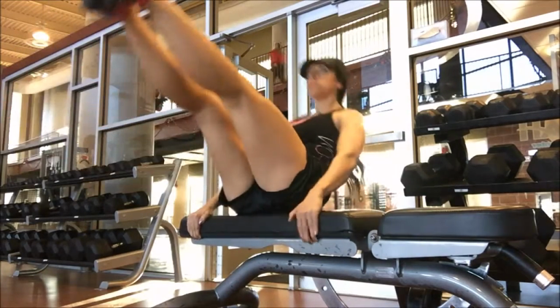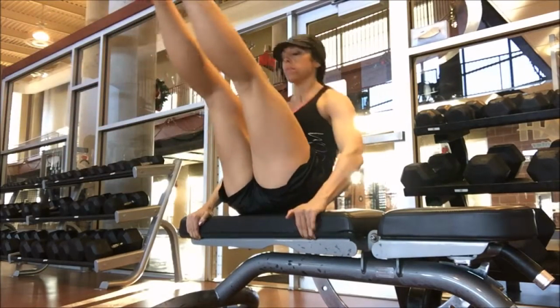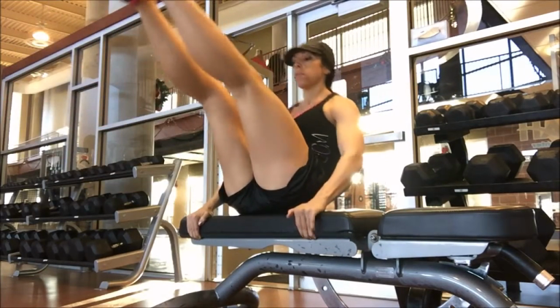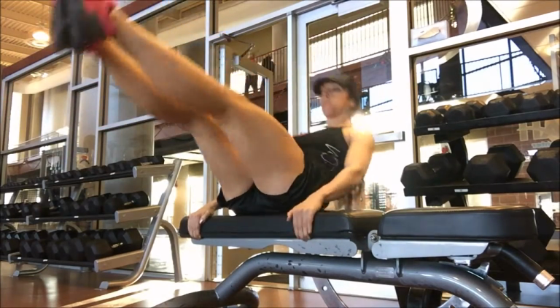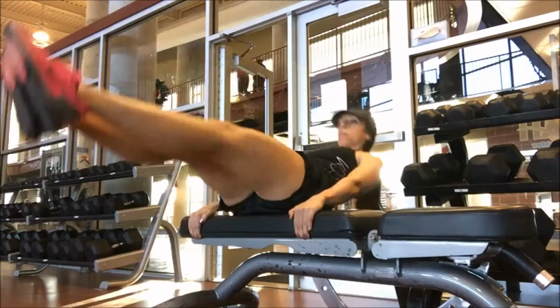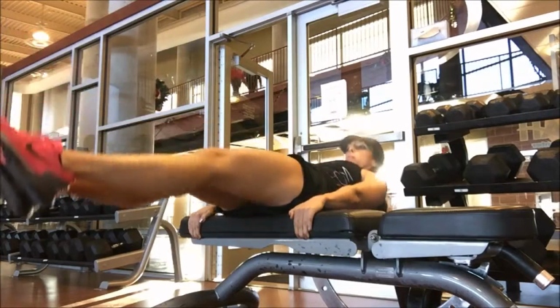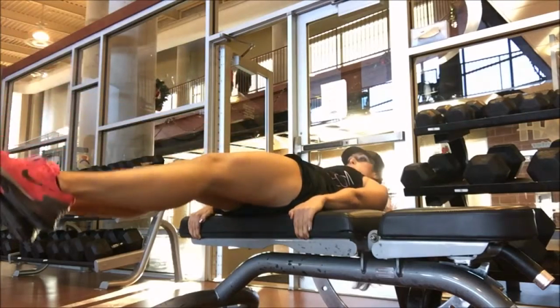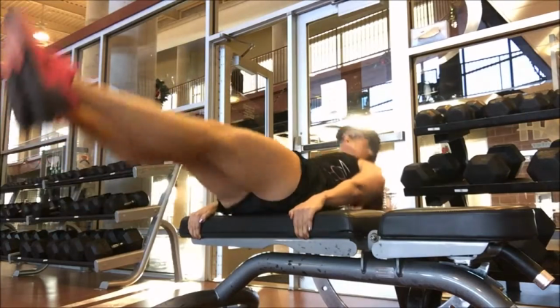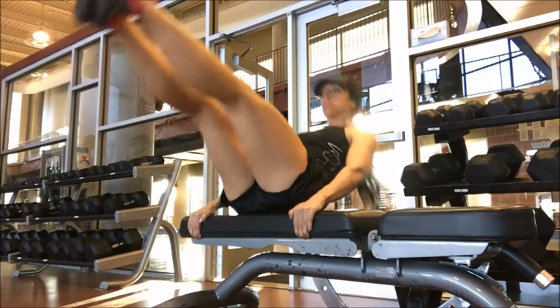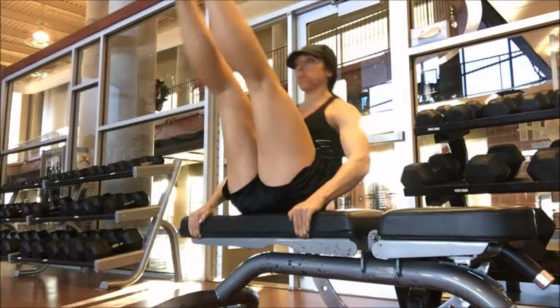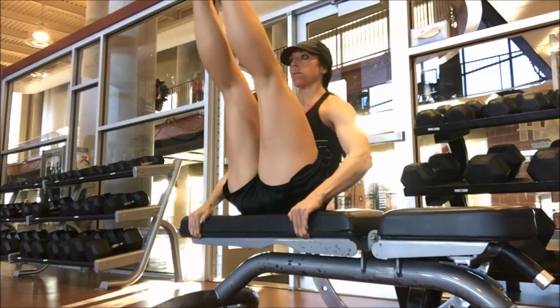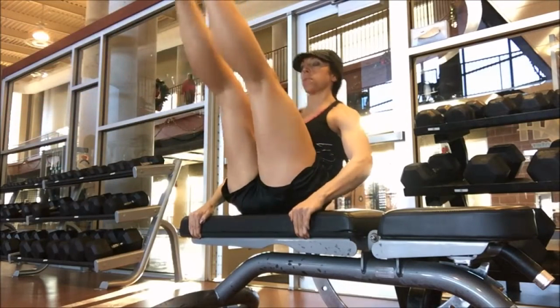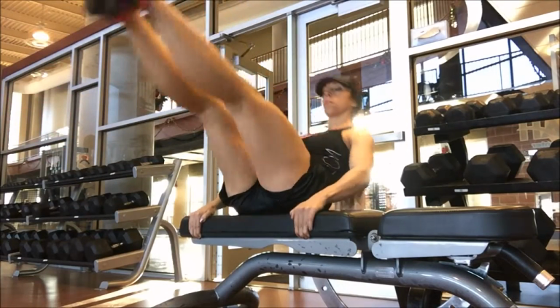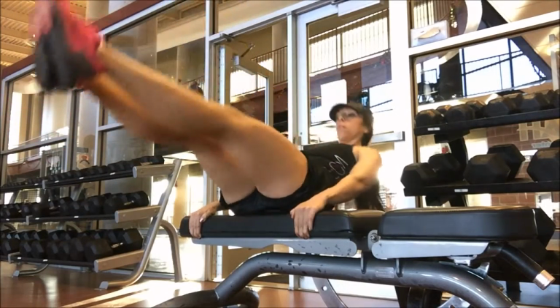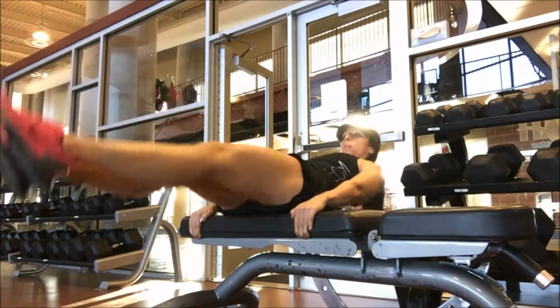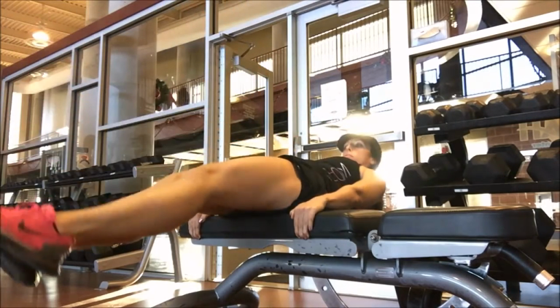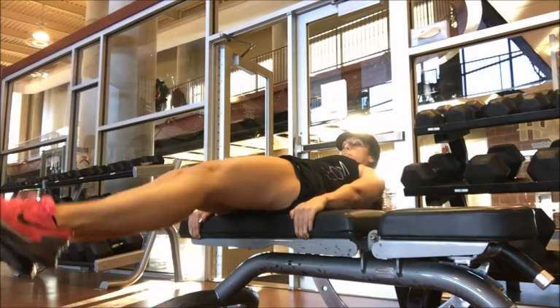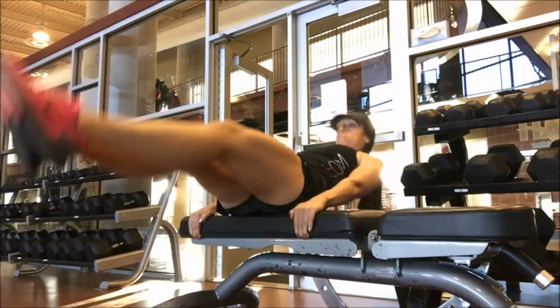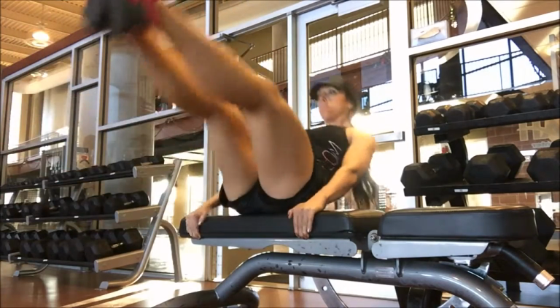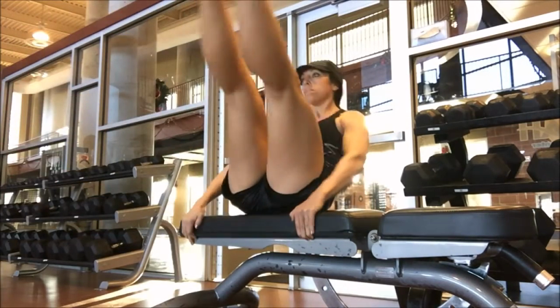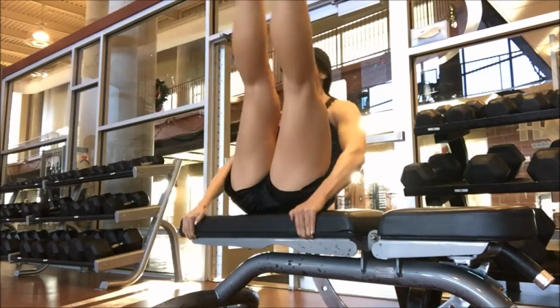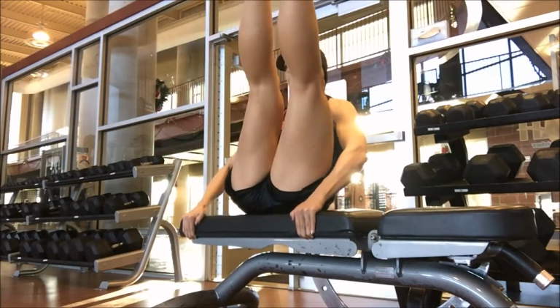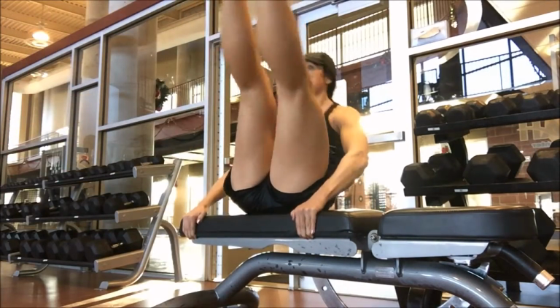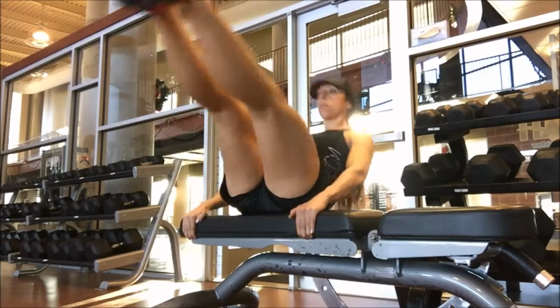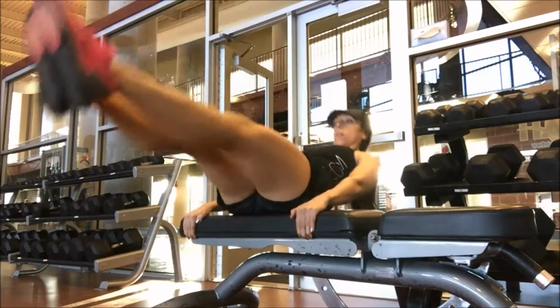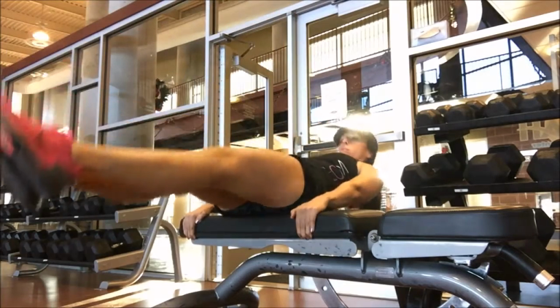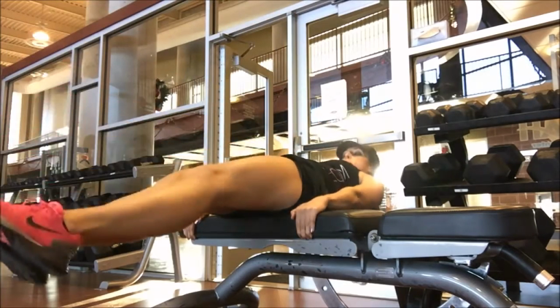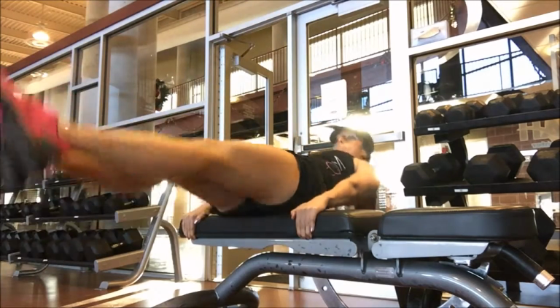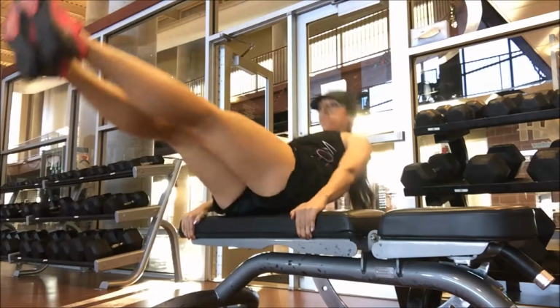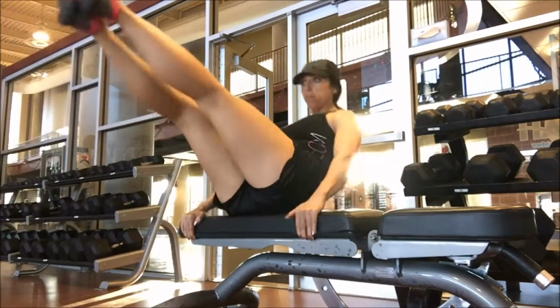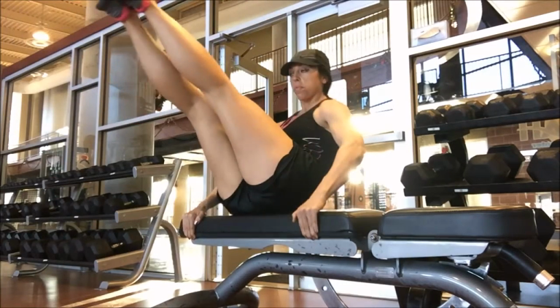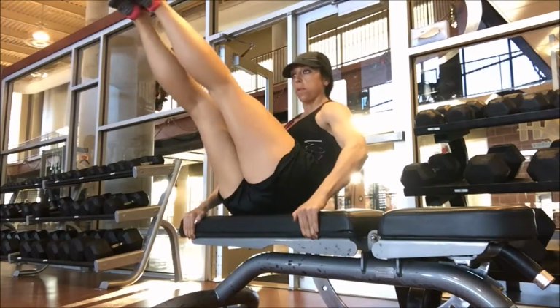You can do these fast, you can do them slow. These are some straight leg V-ups, which are a little bit more difficult, and then you can turn them into some windshield wipers.